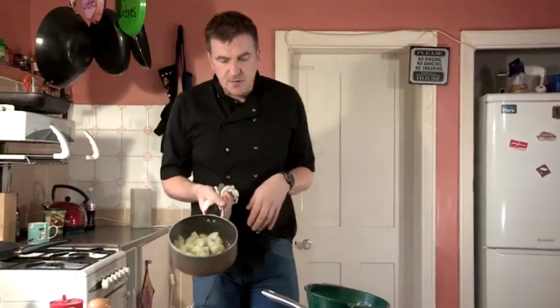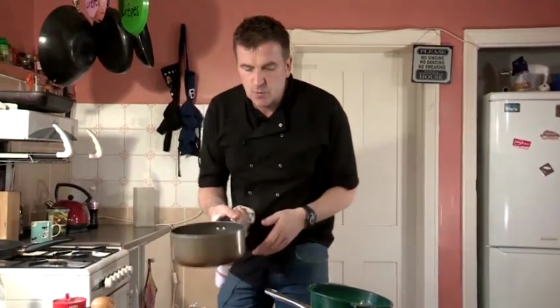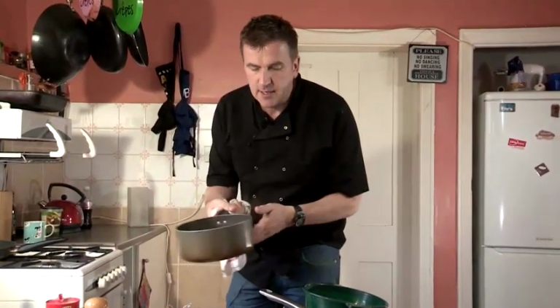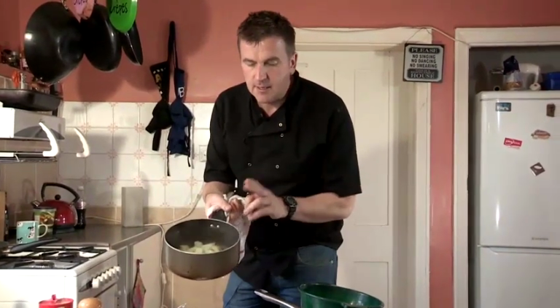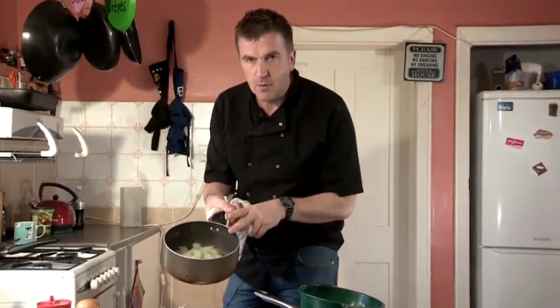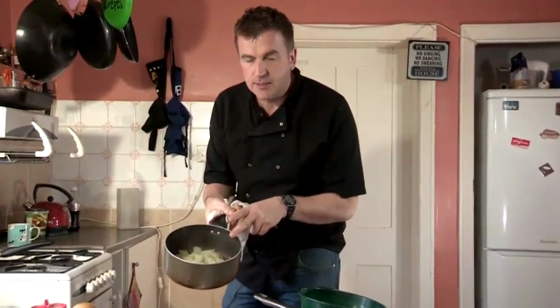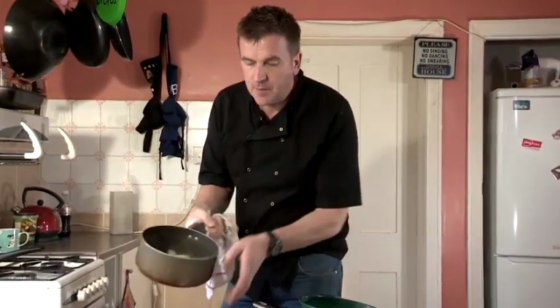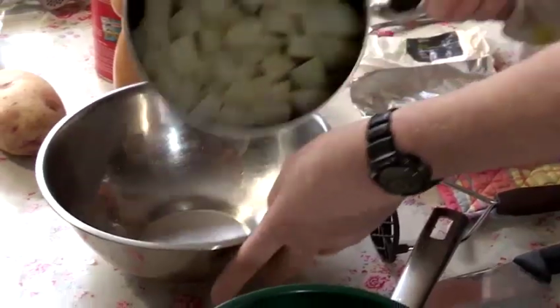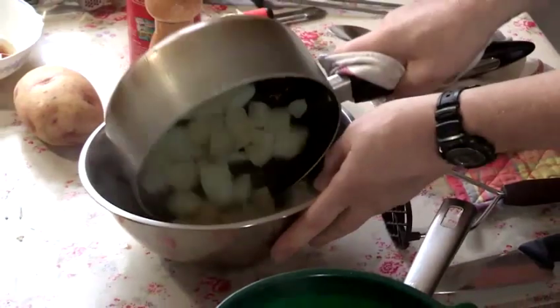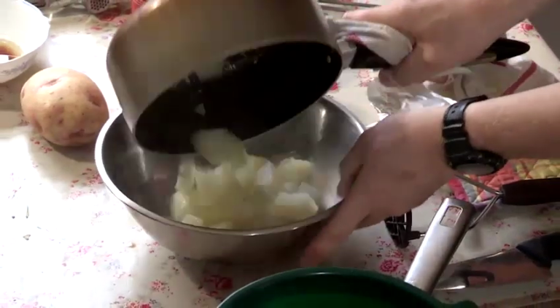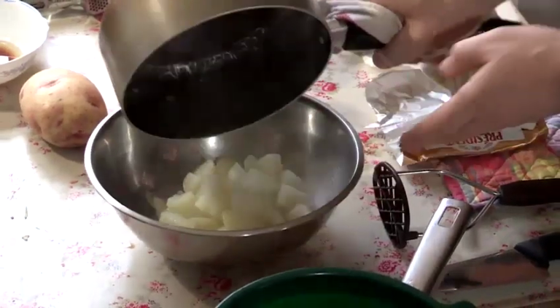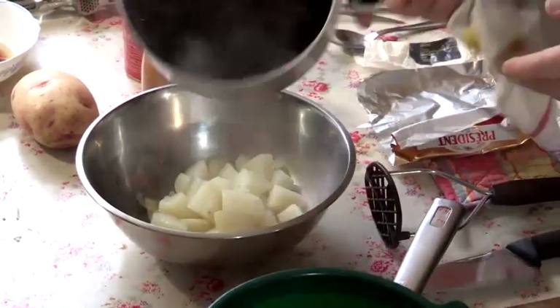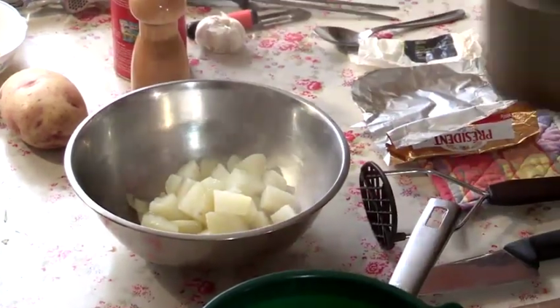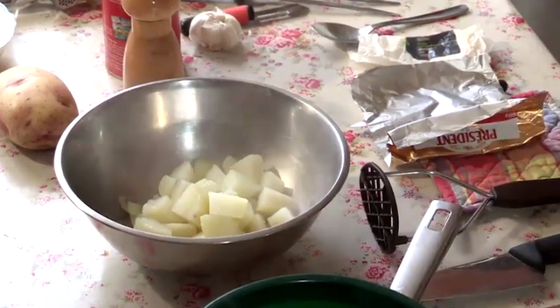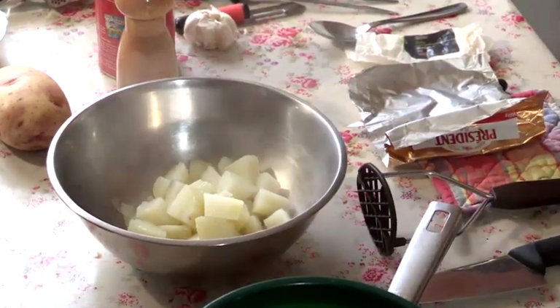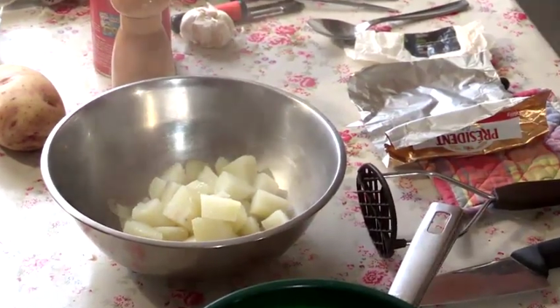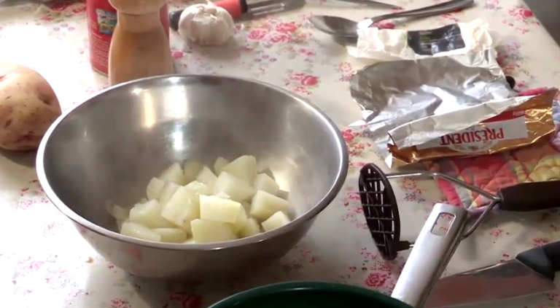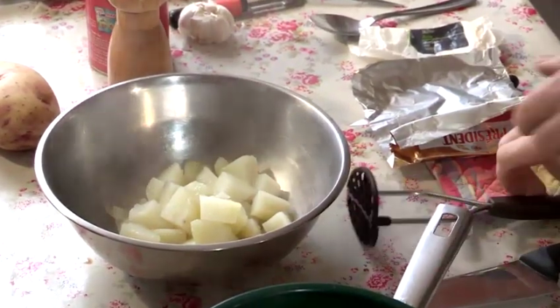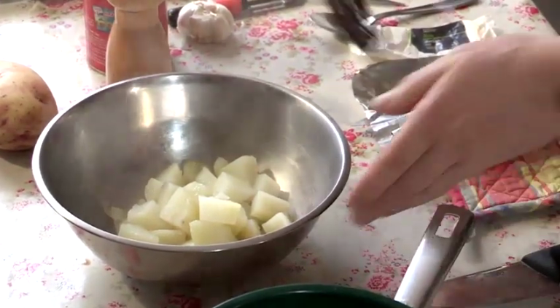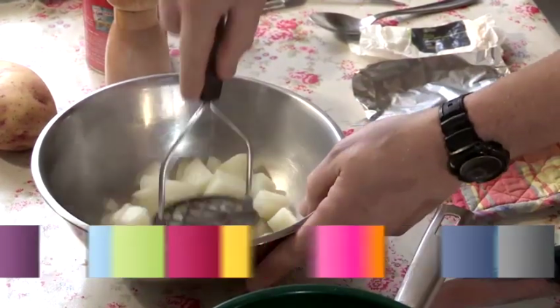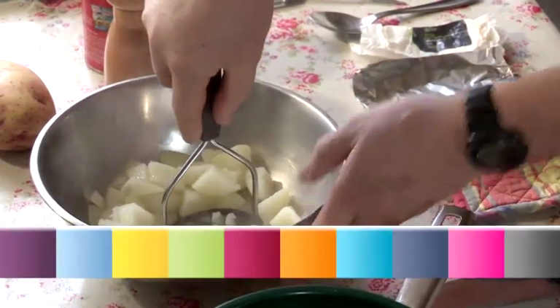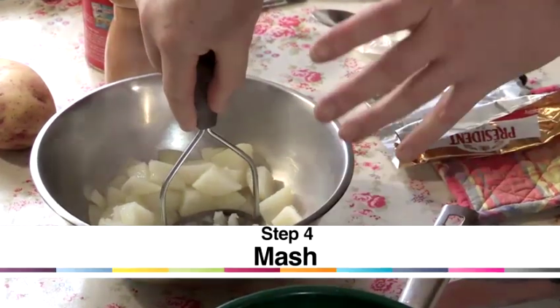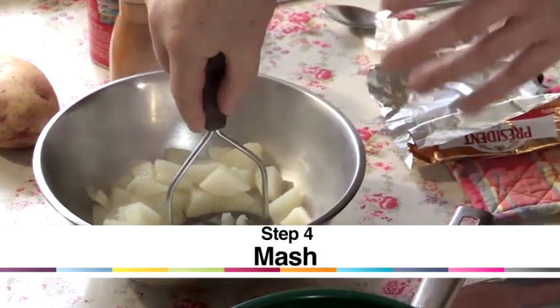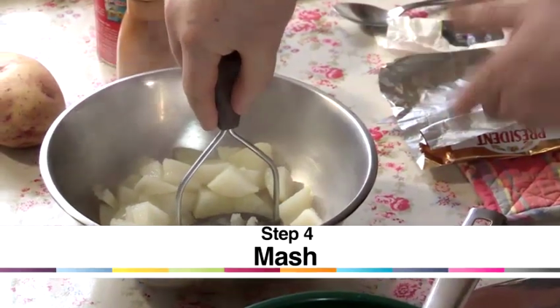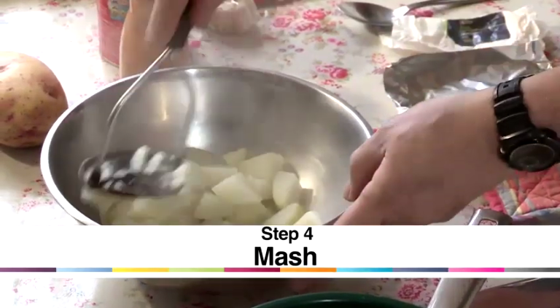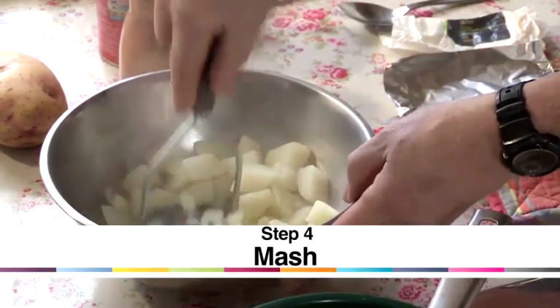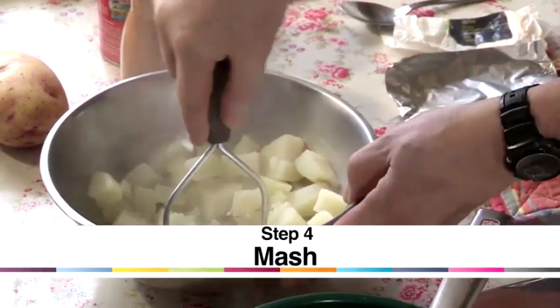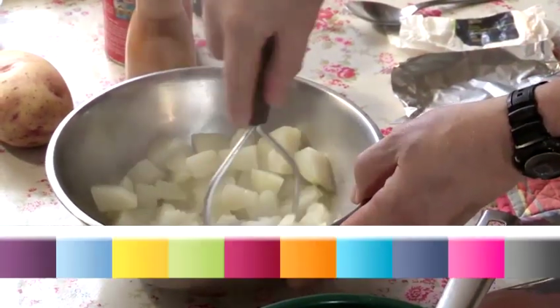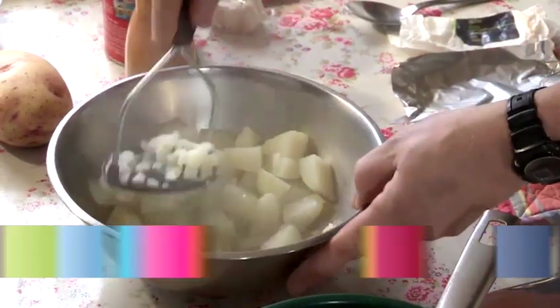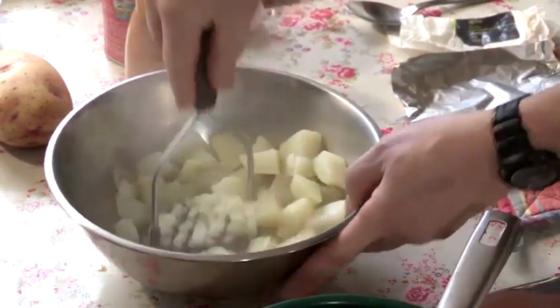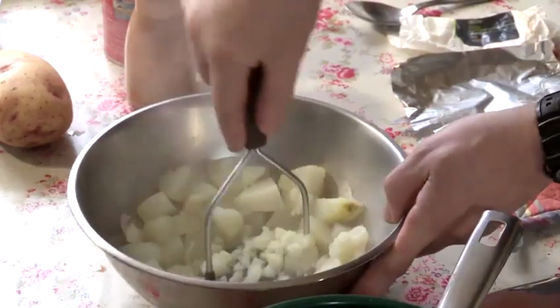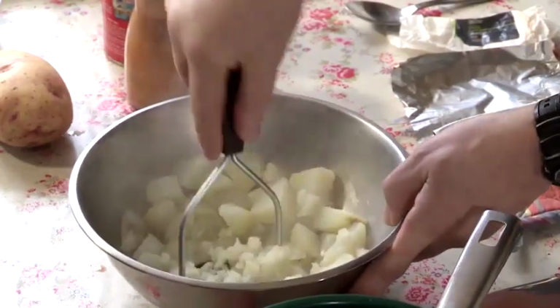The potato is actually quite nice. Like I said, we've got a nice Maris Piper. King Edward is also quite nice — again nice and floury, as is a jacket potato variety. They're all quite a nice potato to use. So I'm going to mash these down.